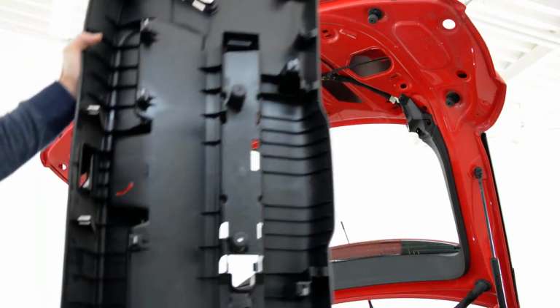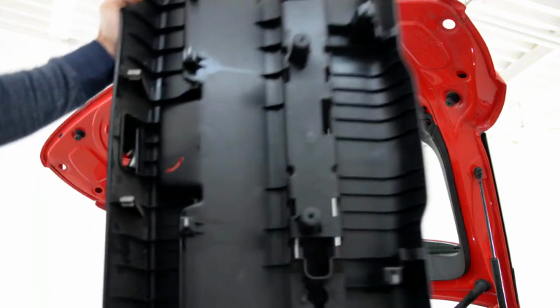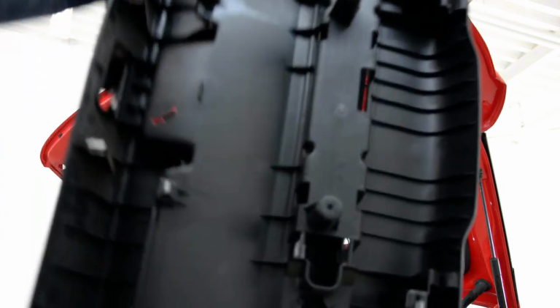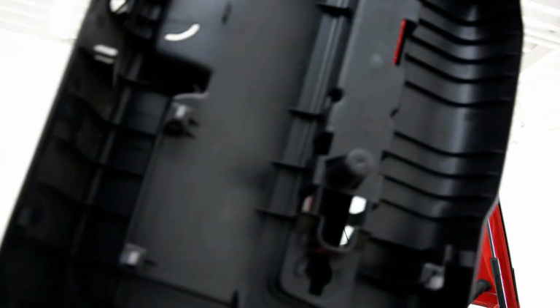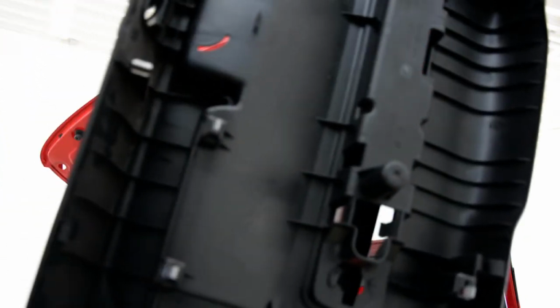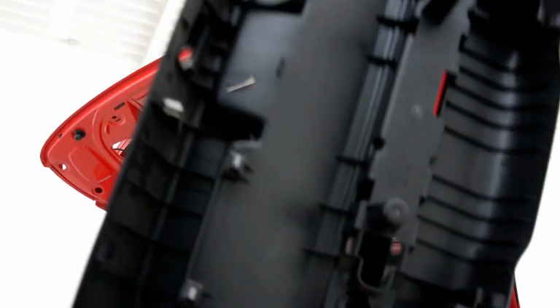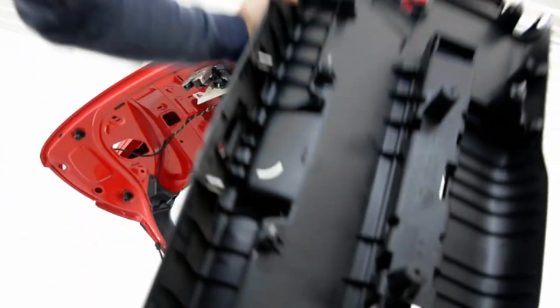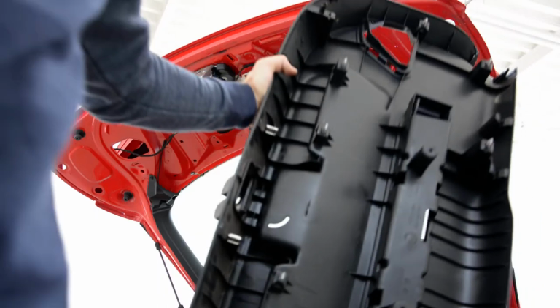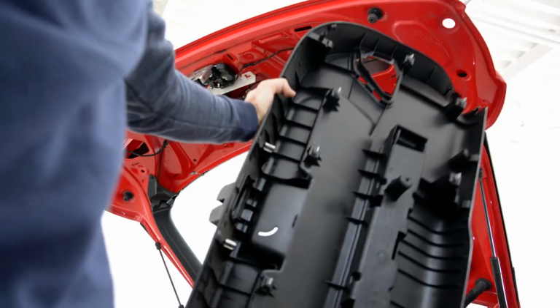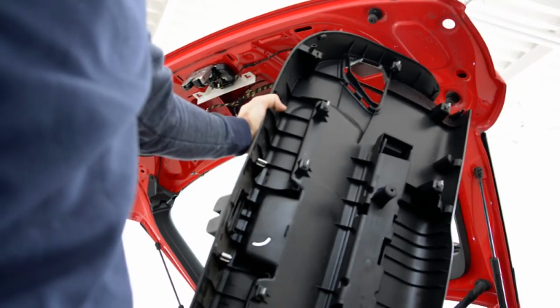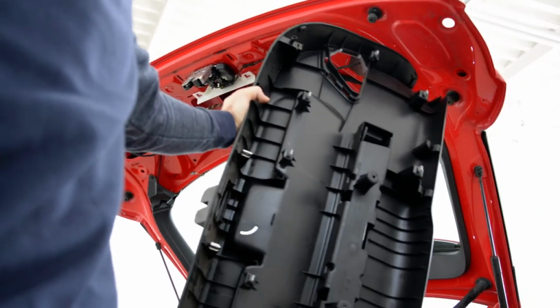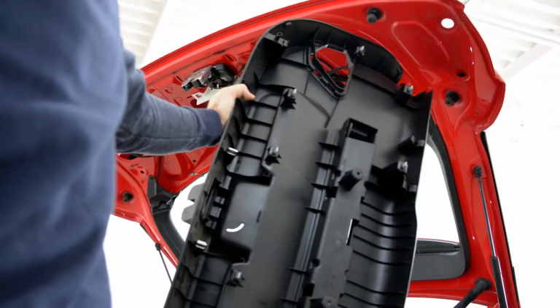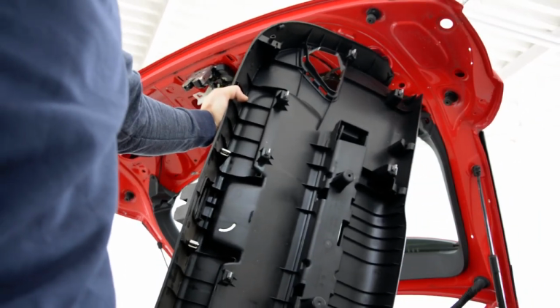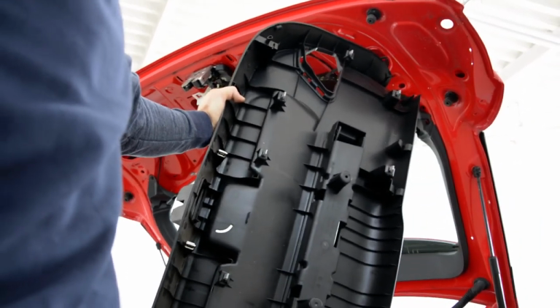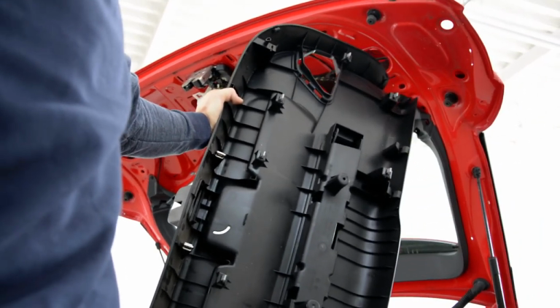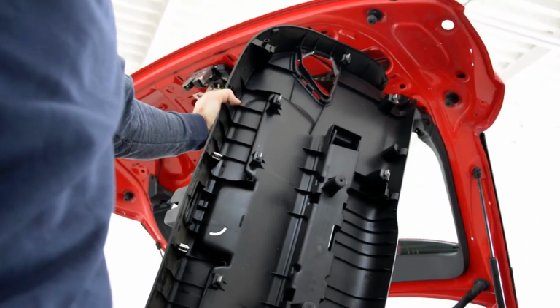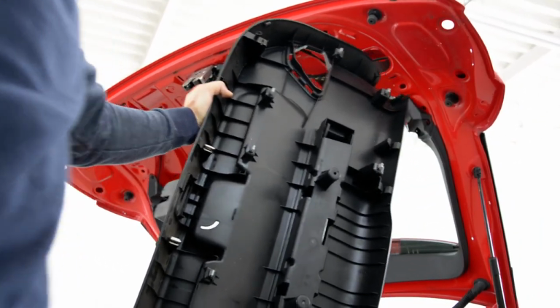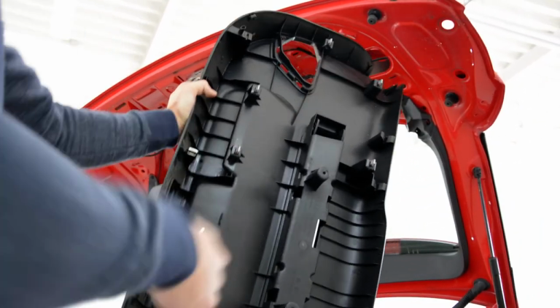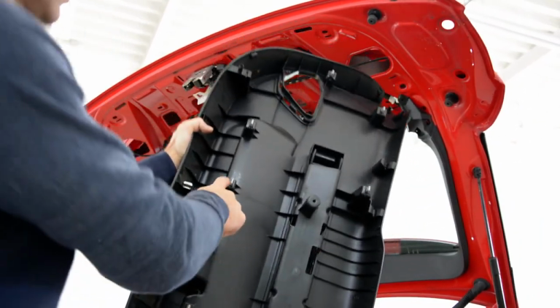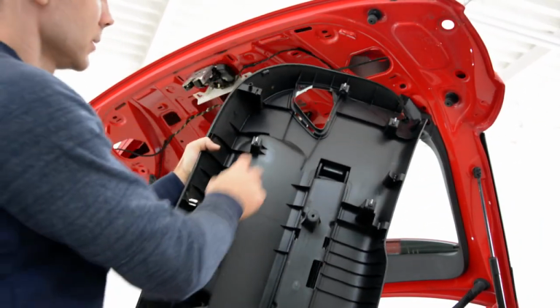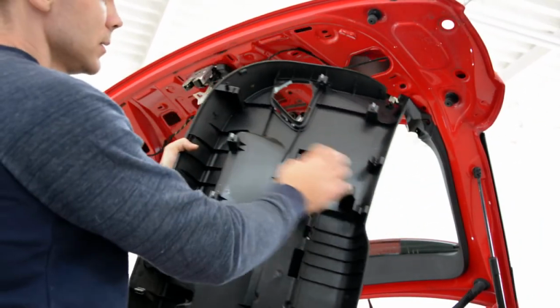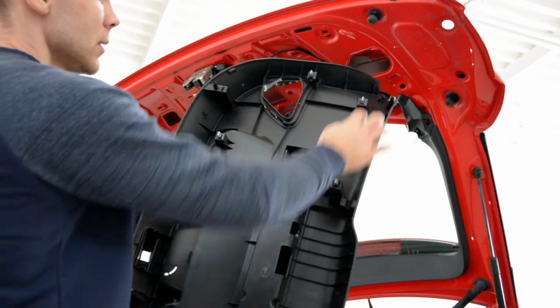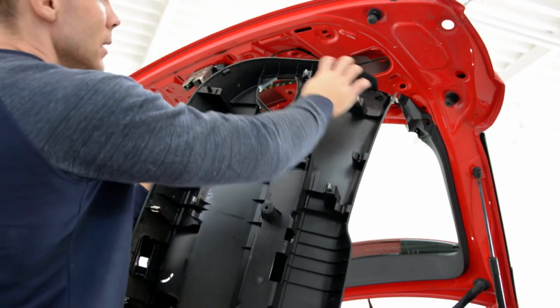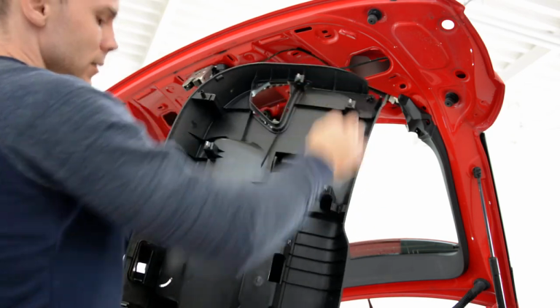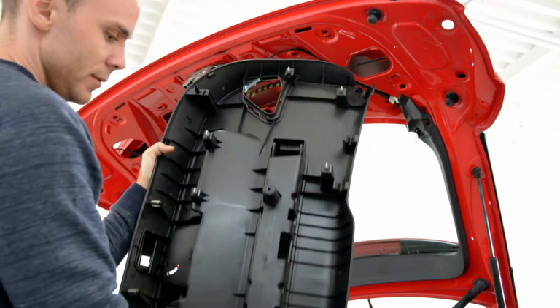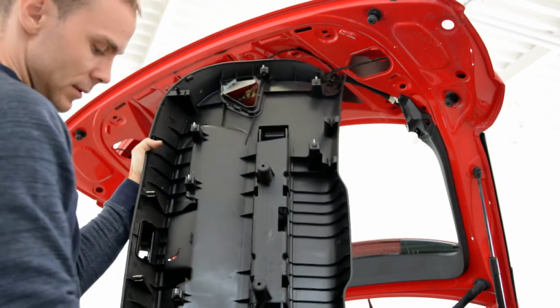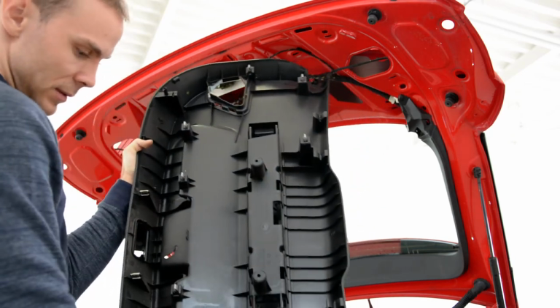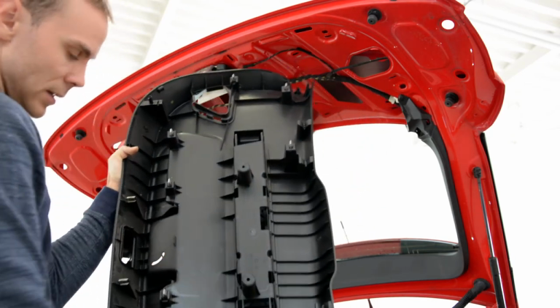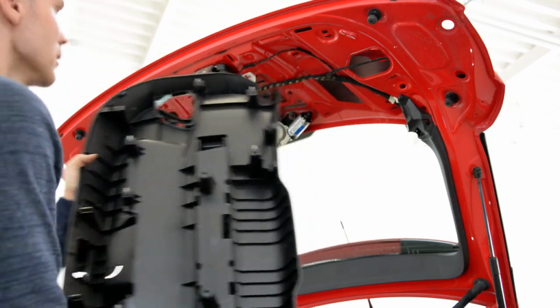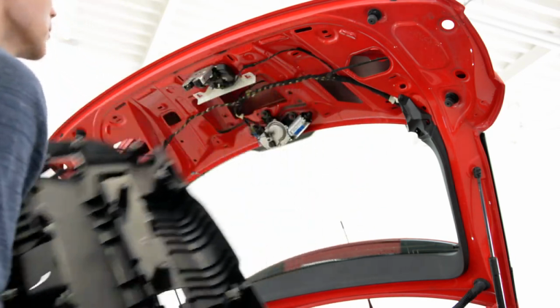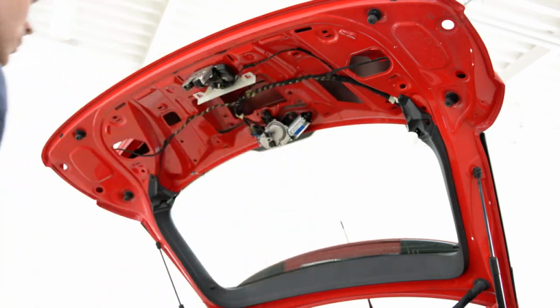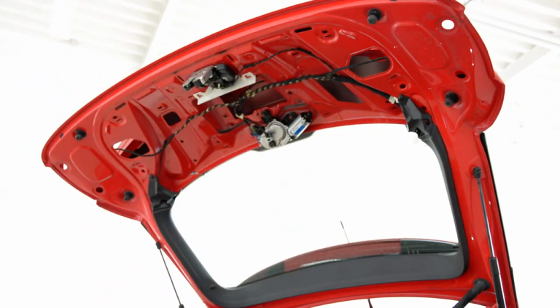I will show you. Okay, see? The clips. A little lower. Just pull it with force.